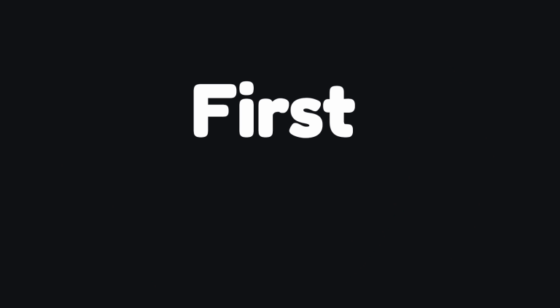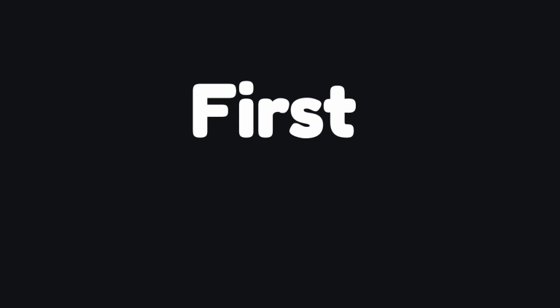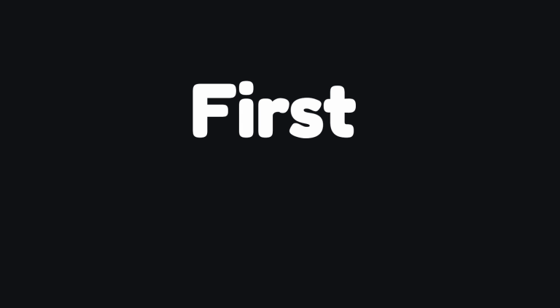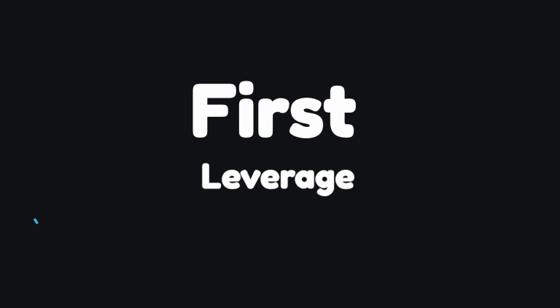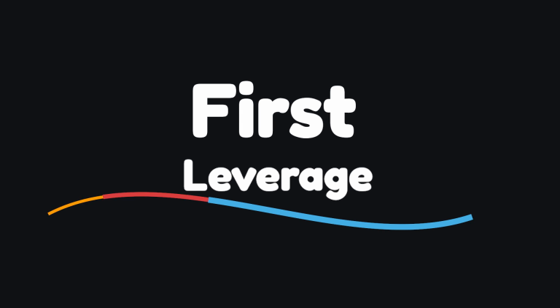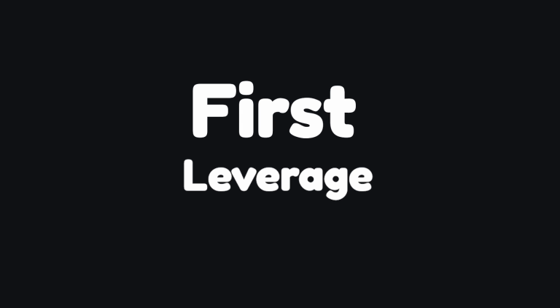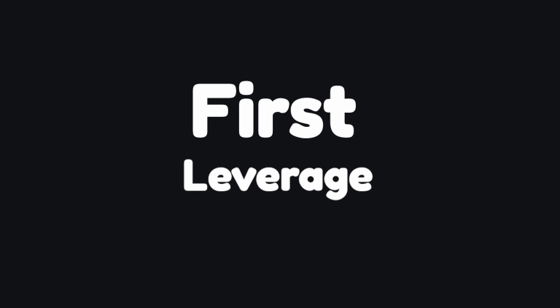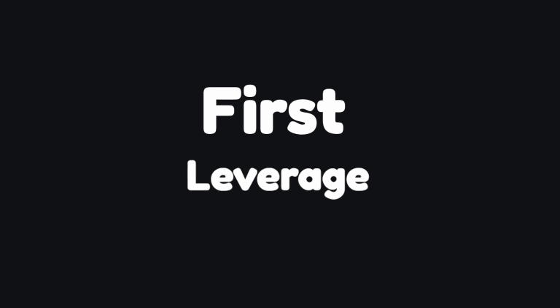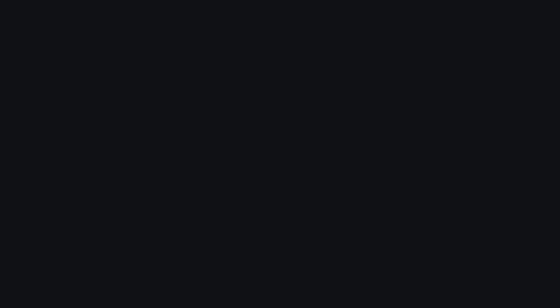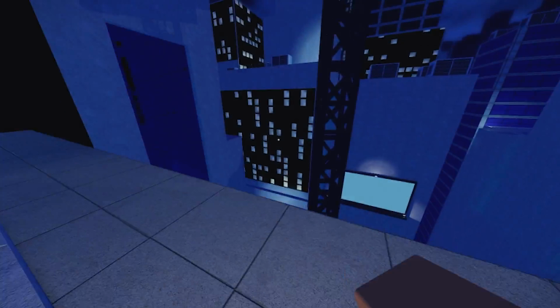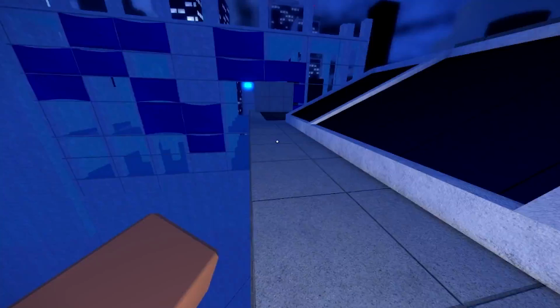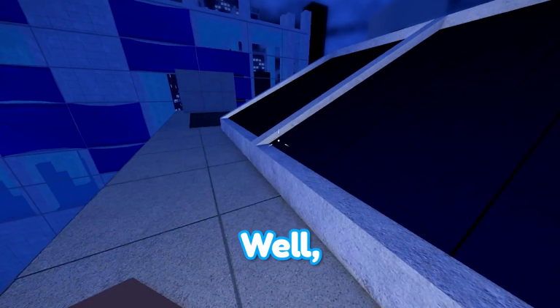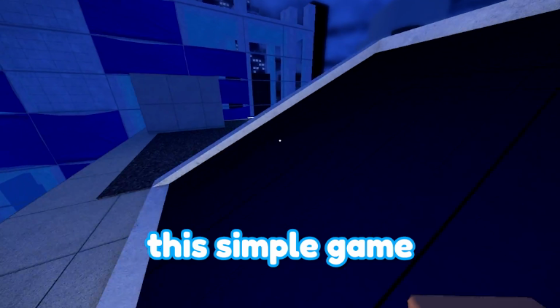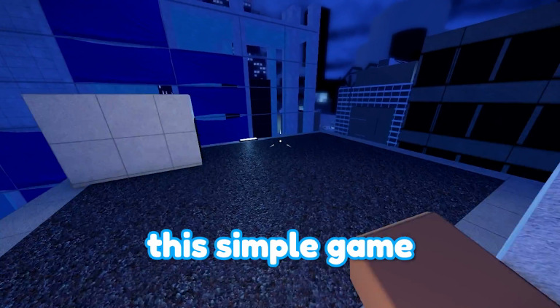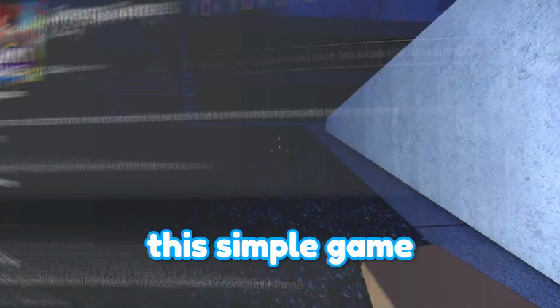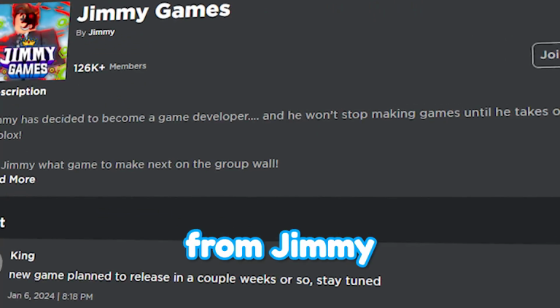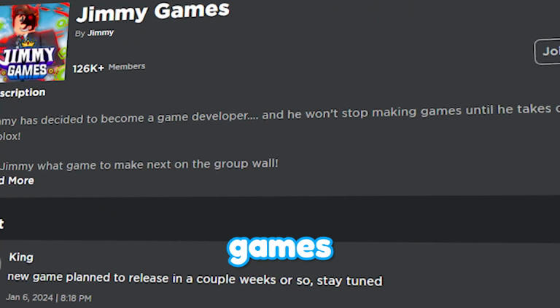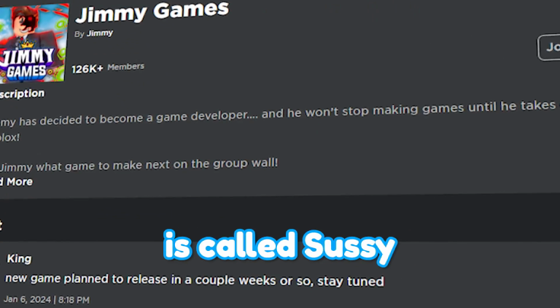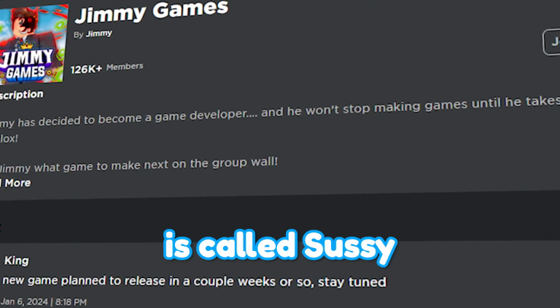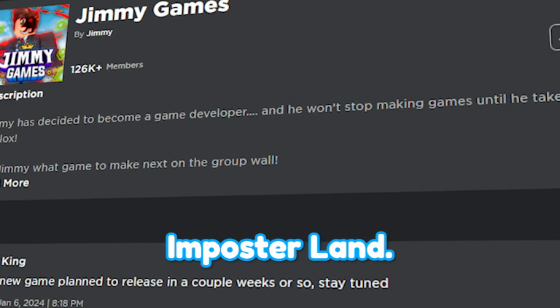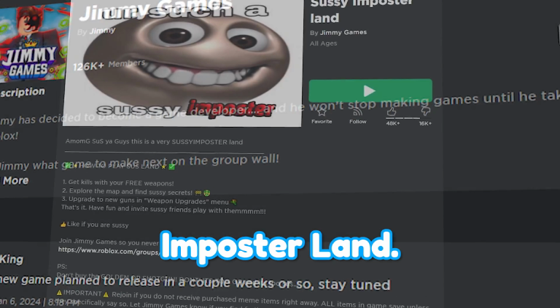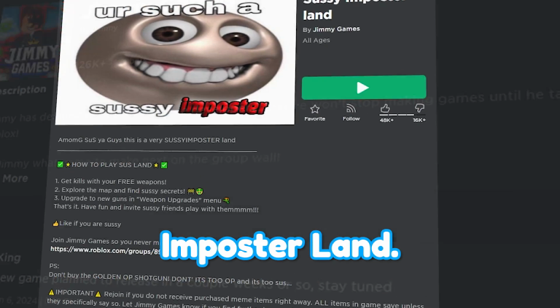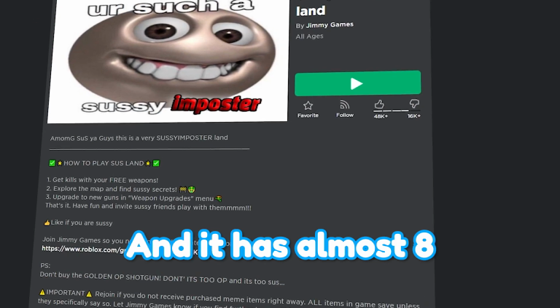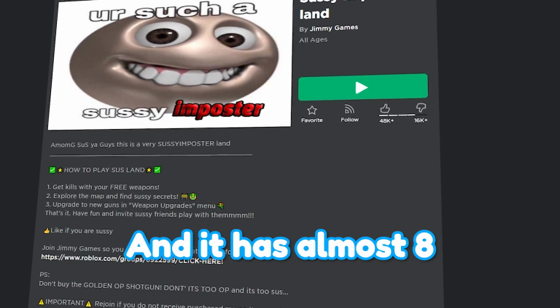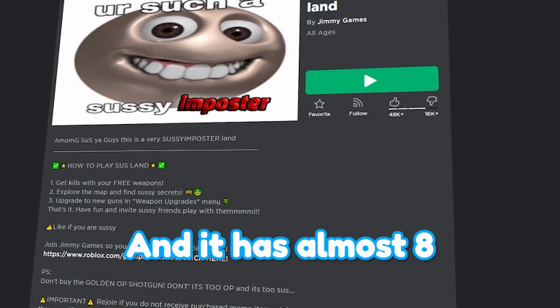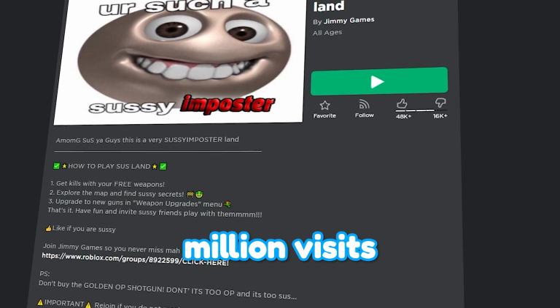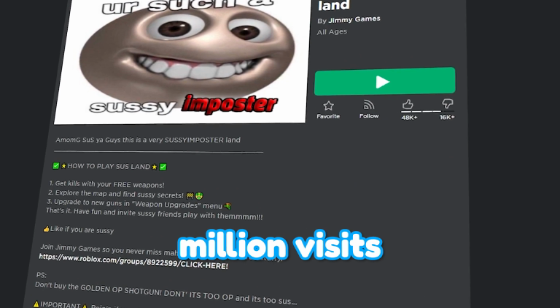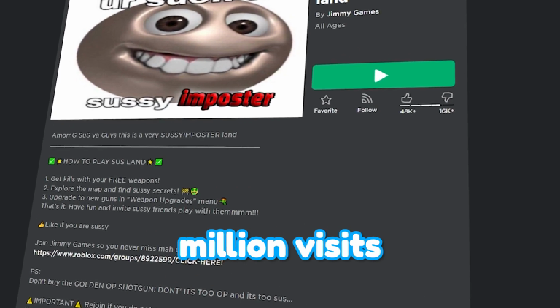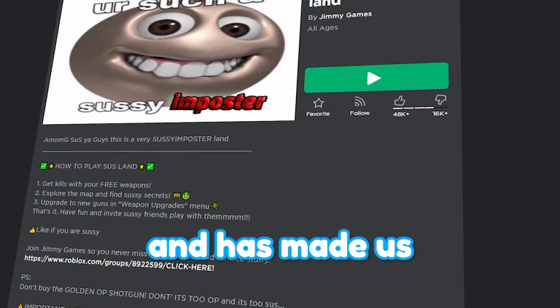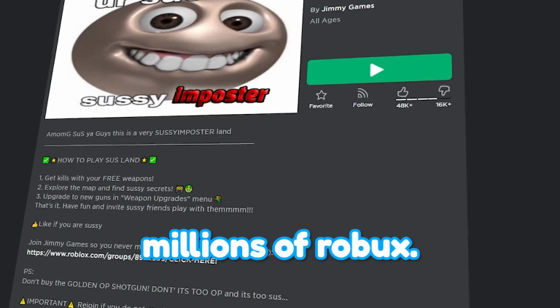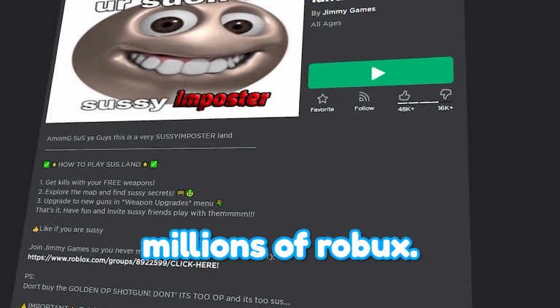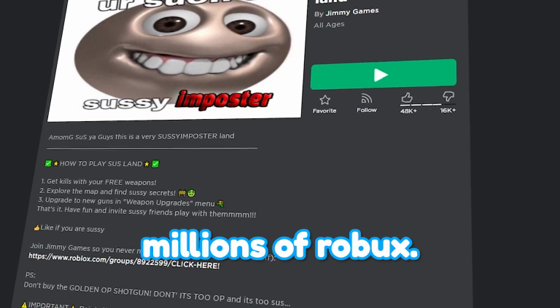First, let's talk about leverage. What is leverage? This simple game from Jimmy Games is called Sussy Imposter Land, and it has almost 8 million visits and has made us millions of Robux.